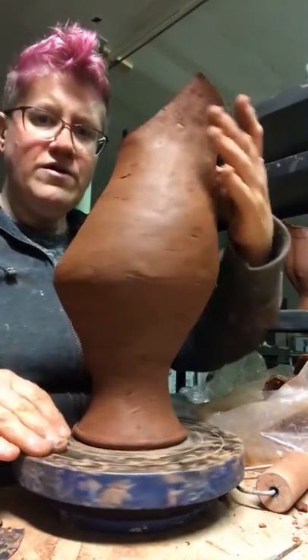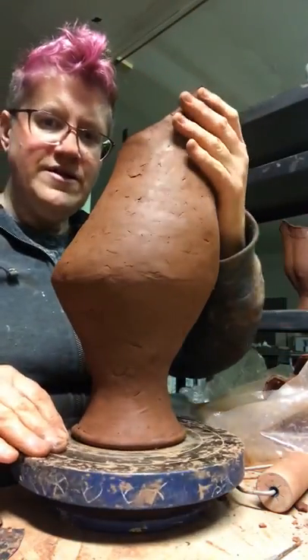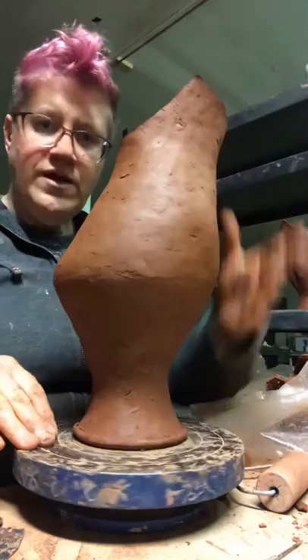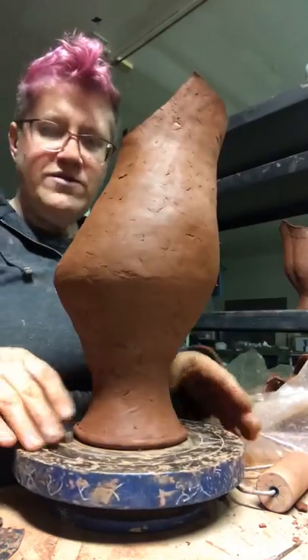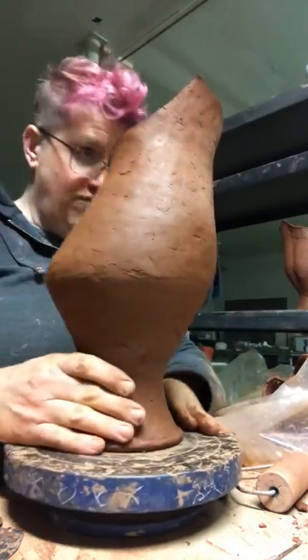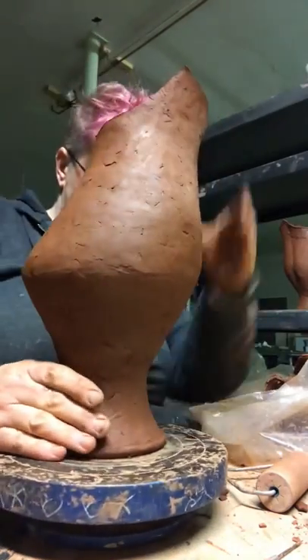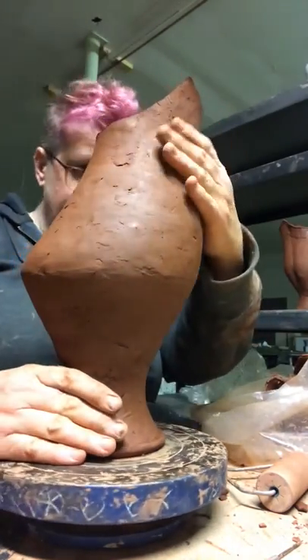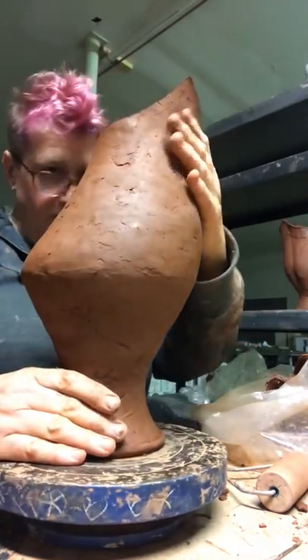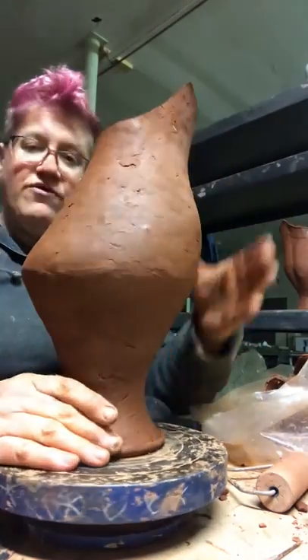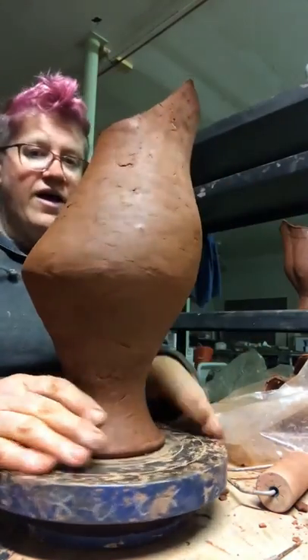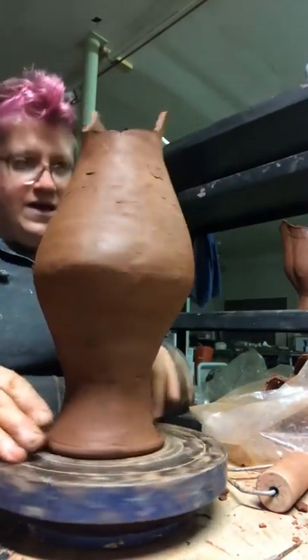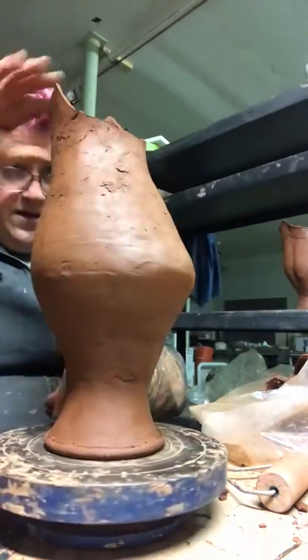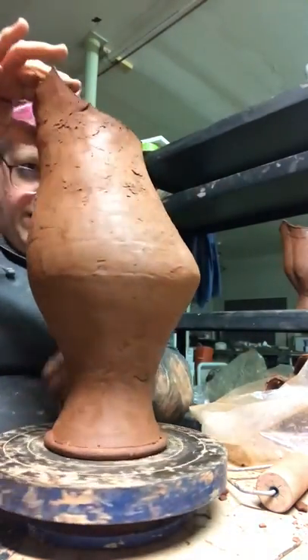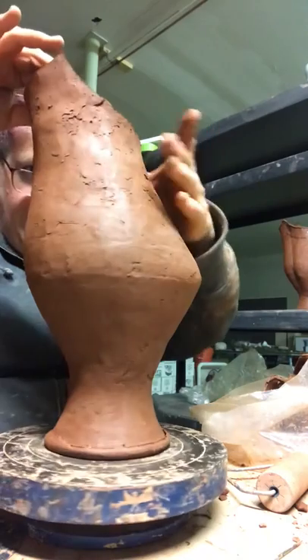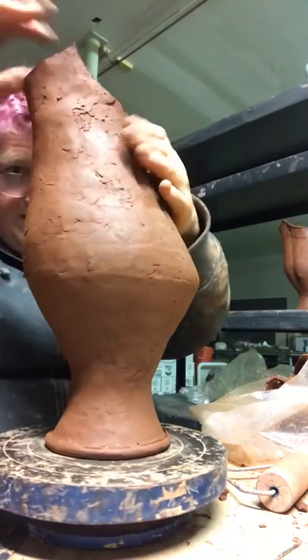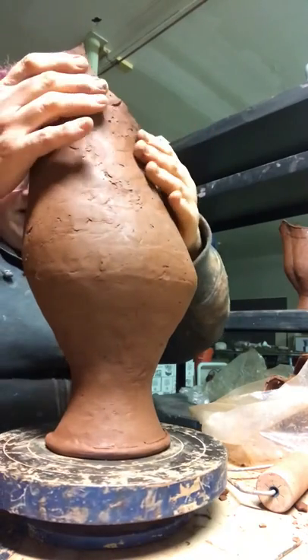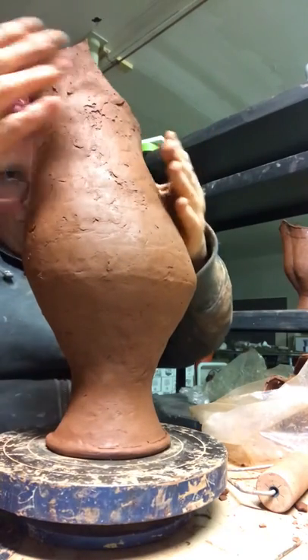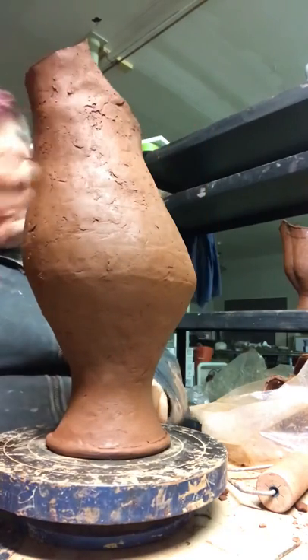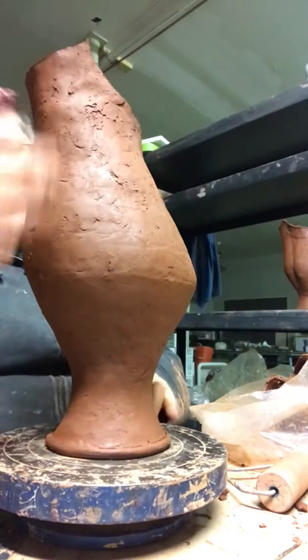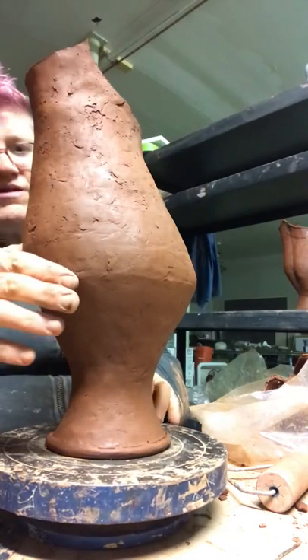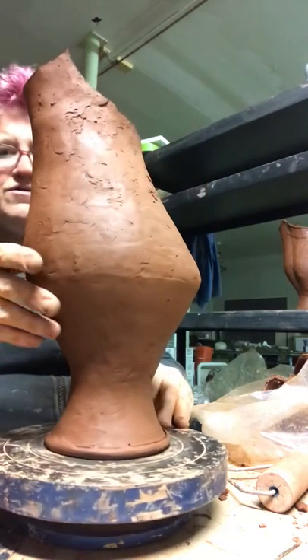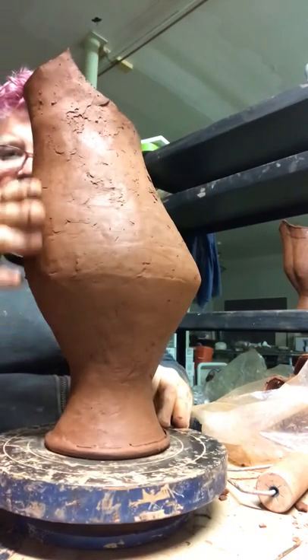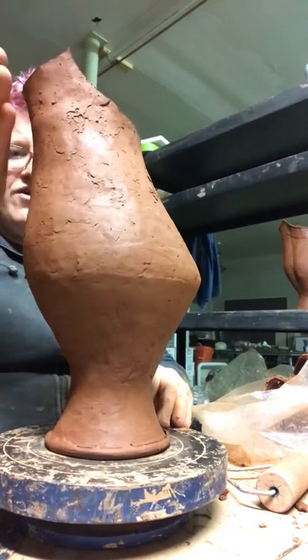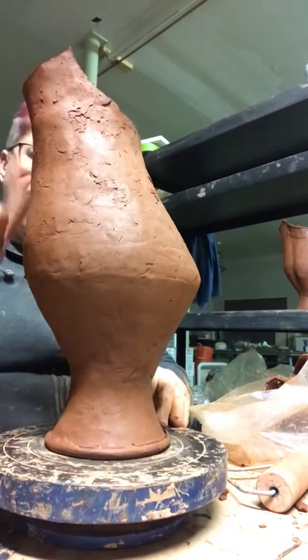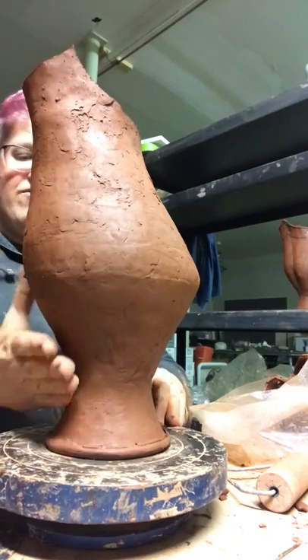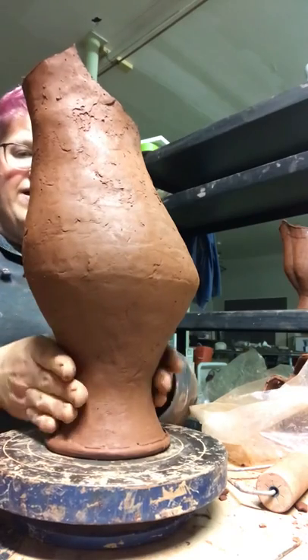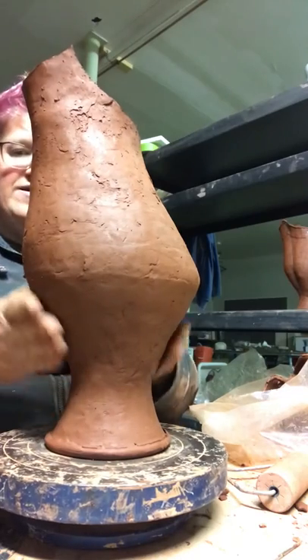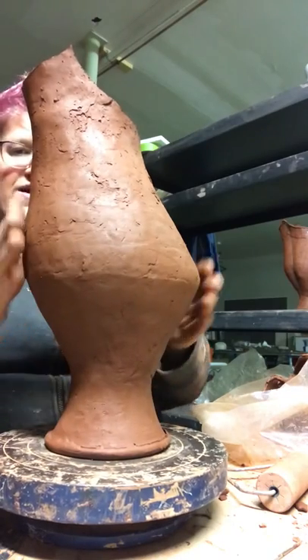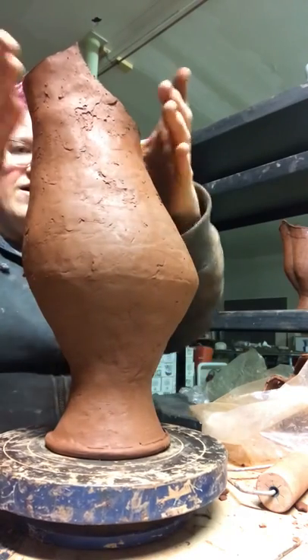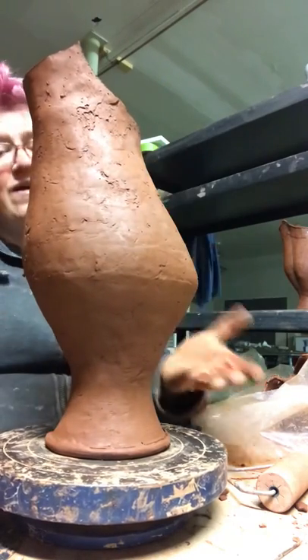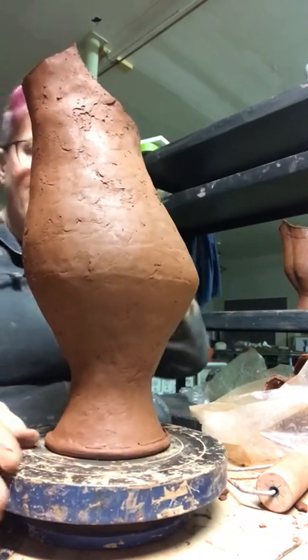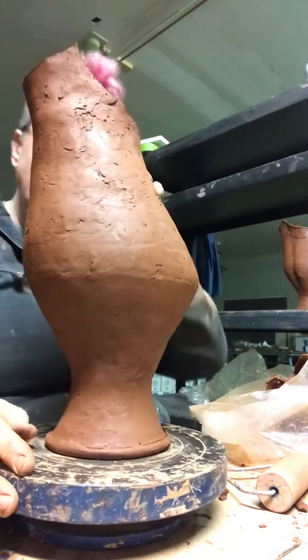So there's the profile of that. If I don't like it, I can recut. I'm kind of liking this — it's got a nice high point, and I also love this sort of curve out here from the belly. It's very bird-like; I always think it looks like a bird.